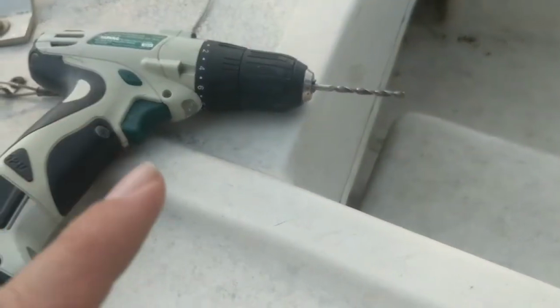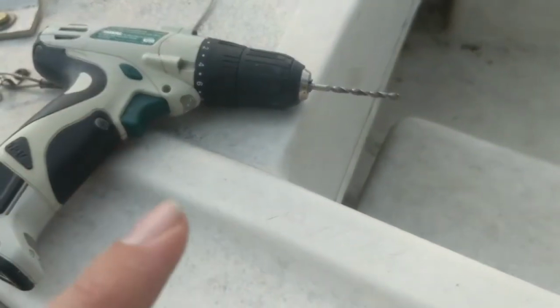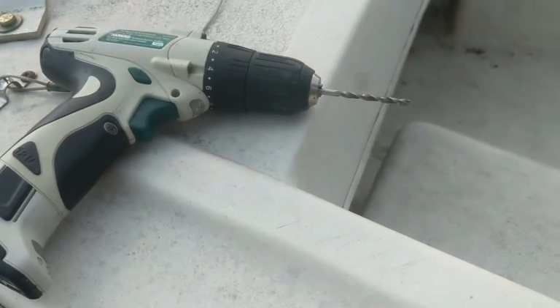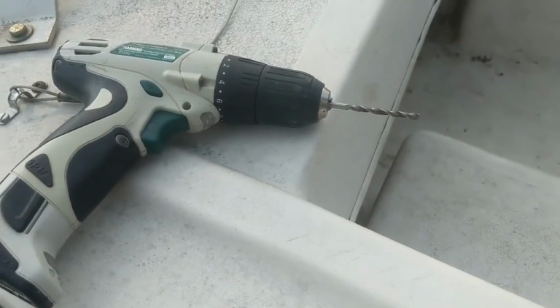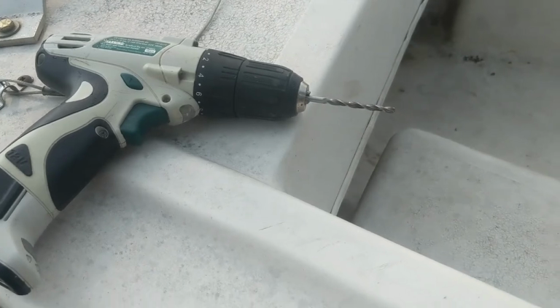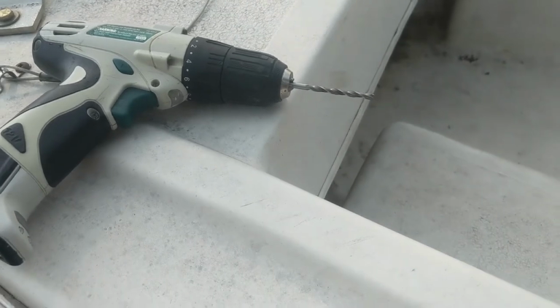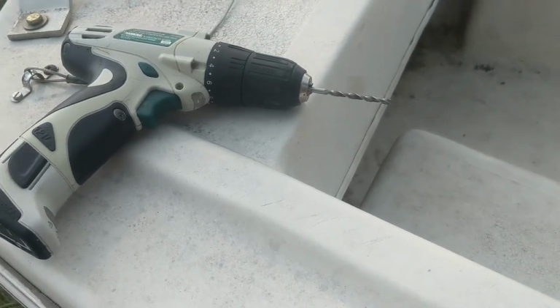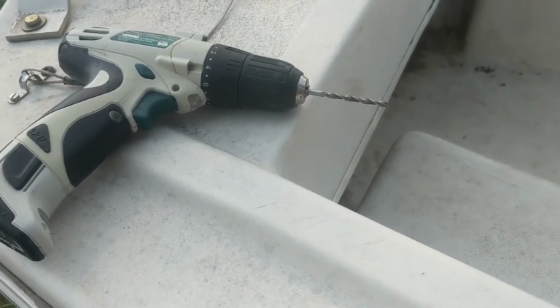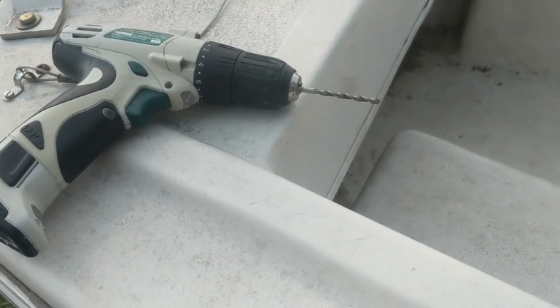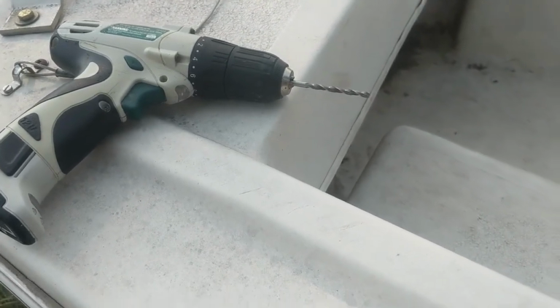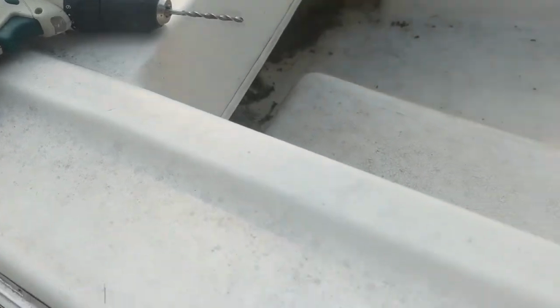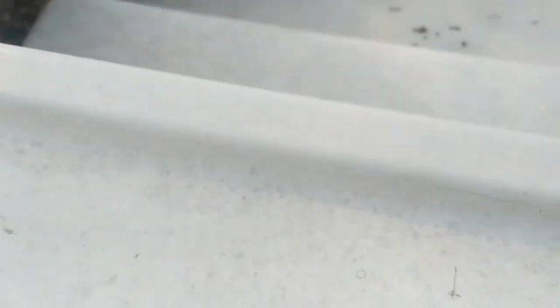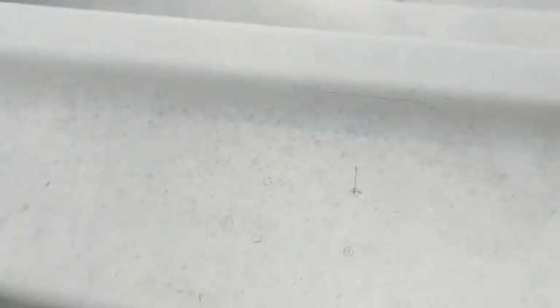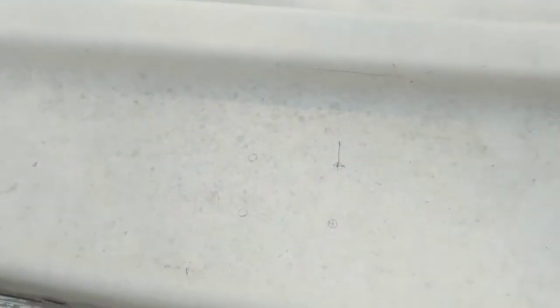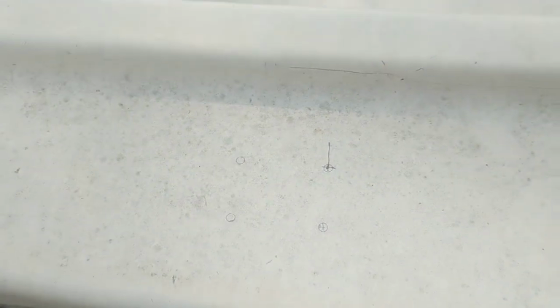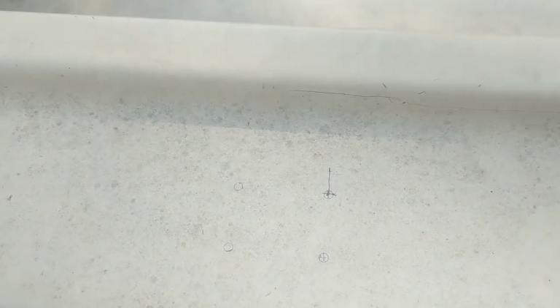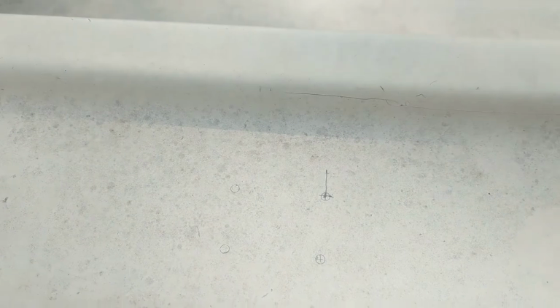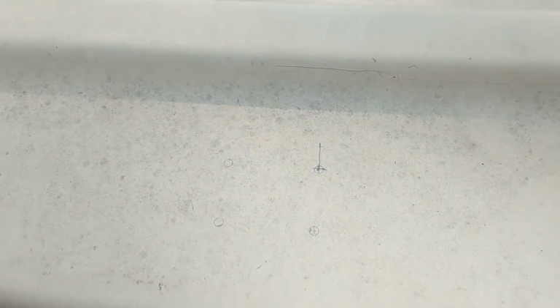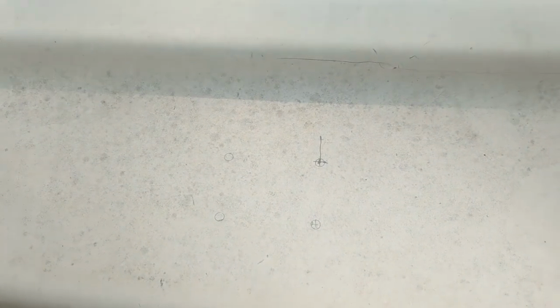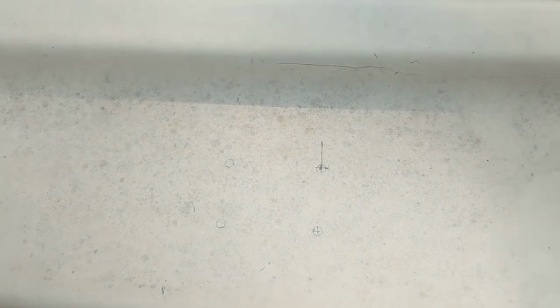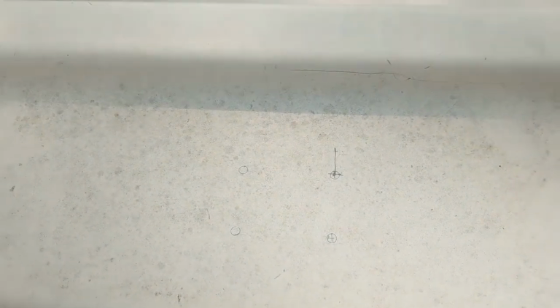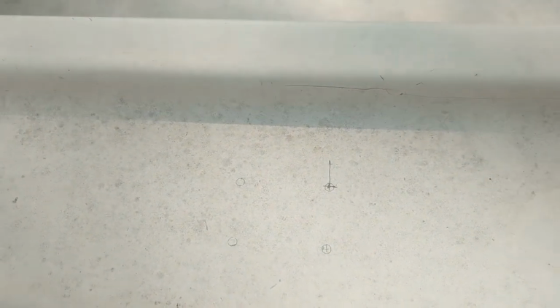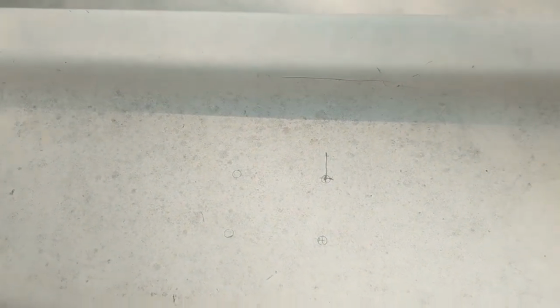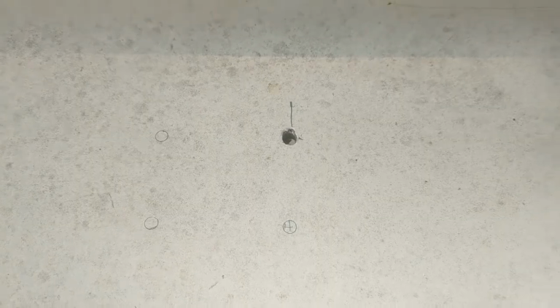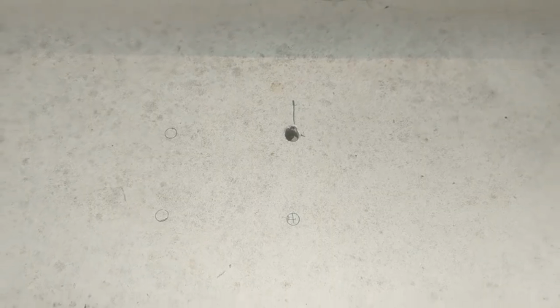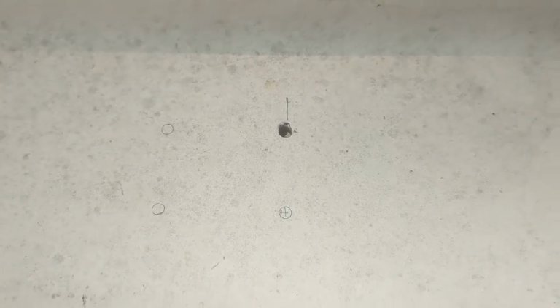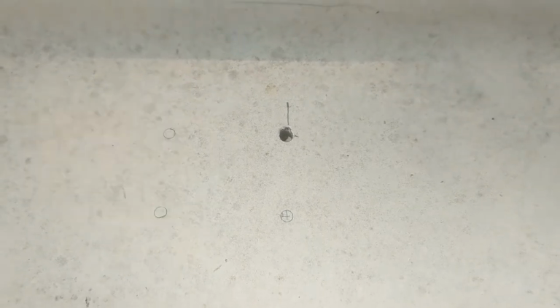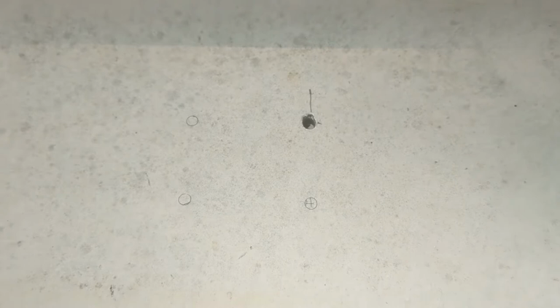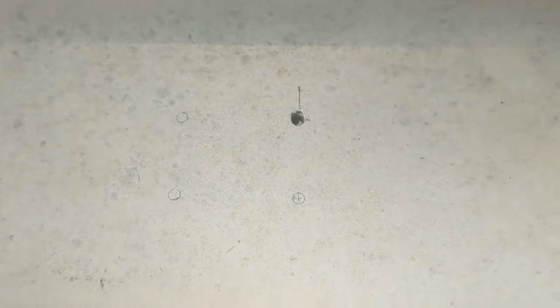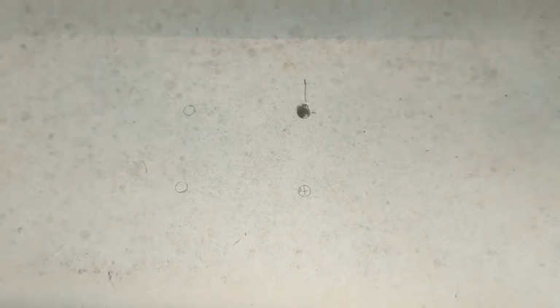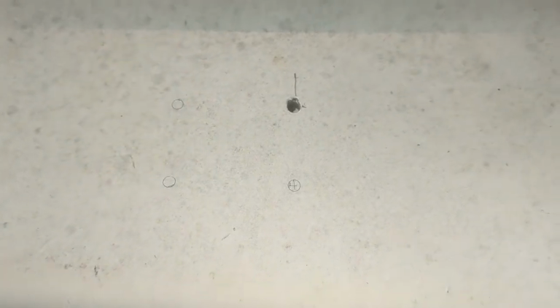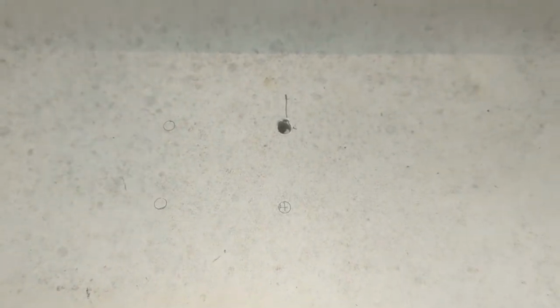We've got the drill bit in the drill and let's do our very first actual modification to the boat. We have officially, voluntarily put a hole in the boat.